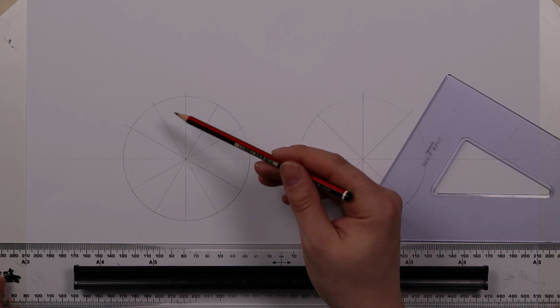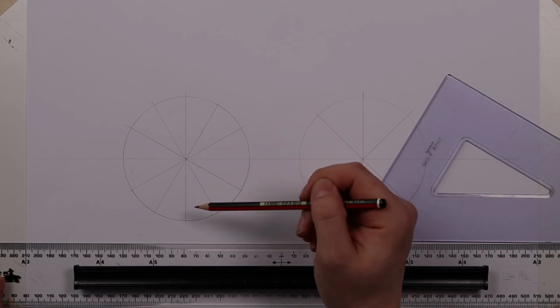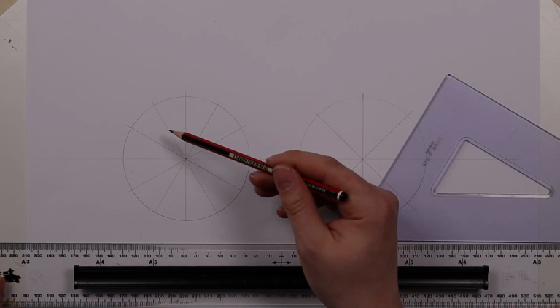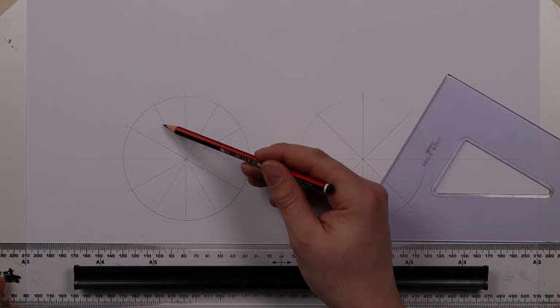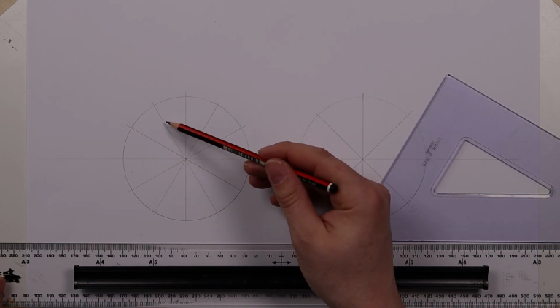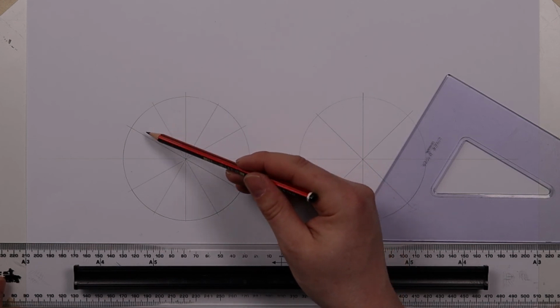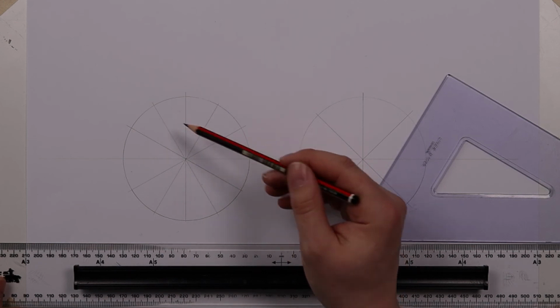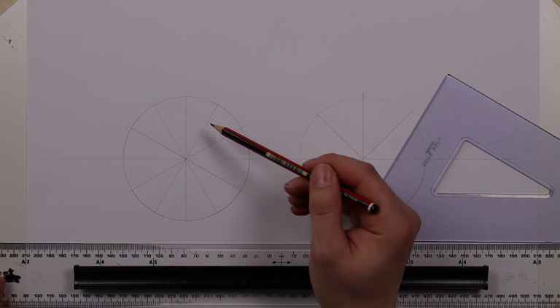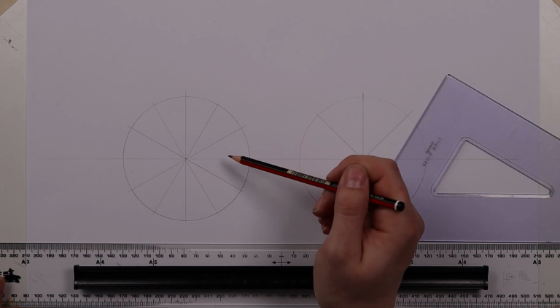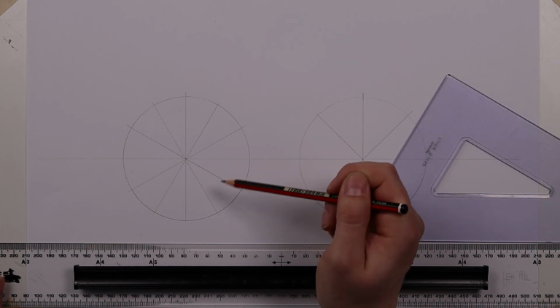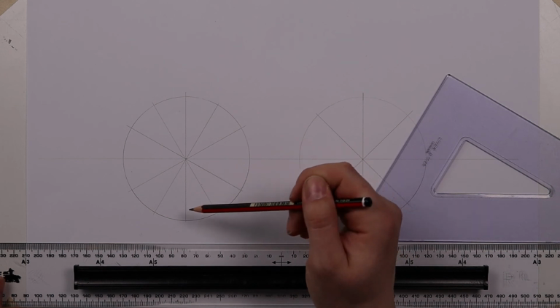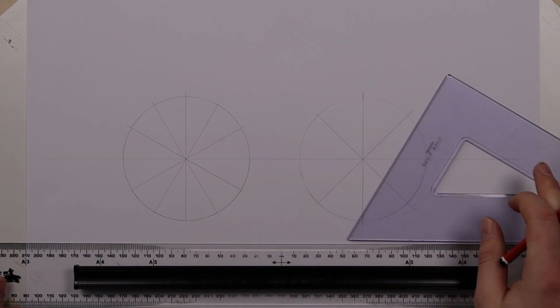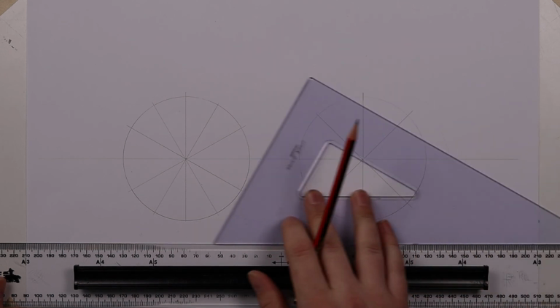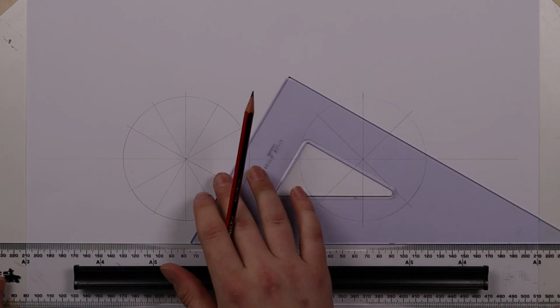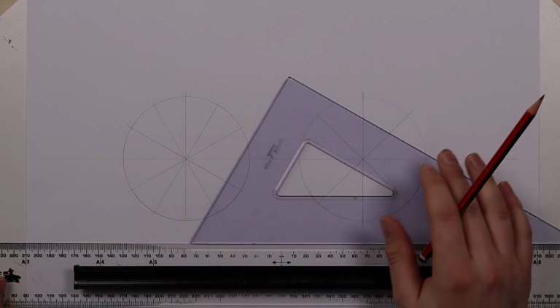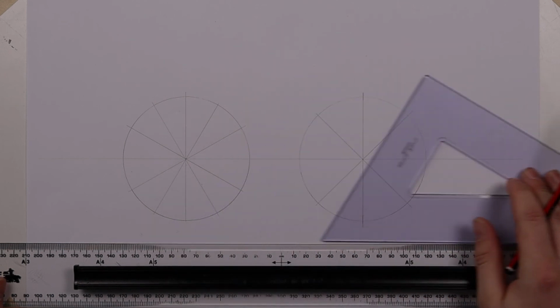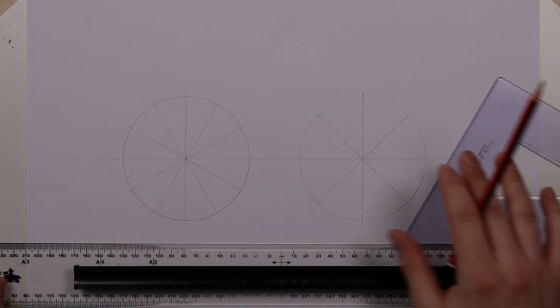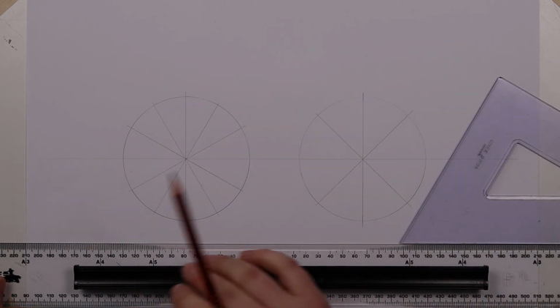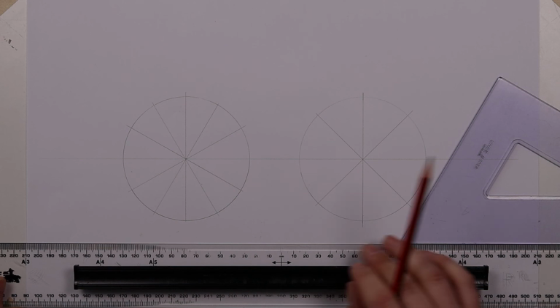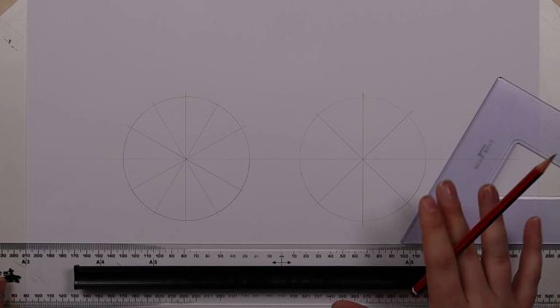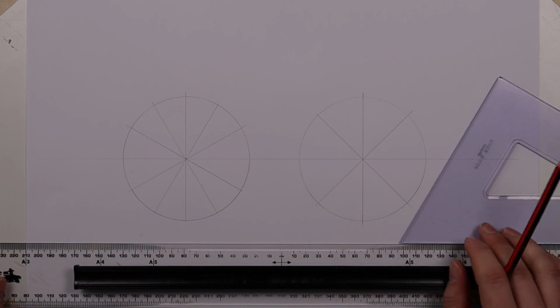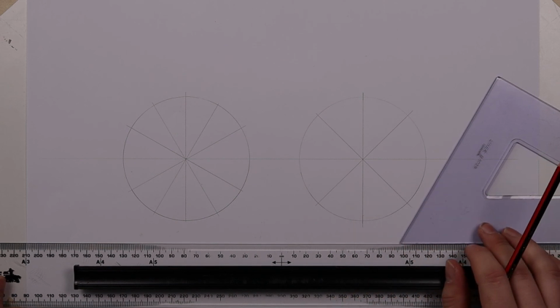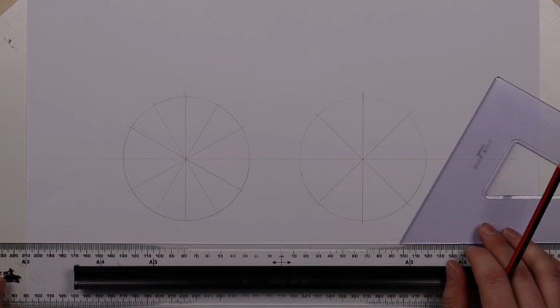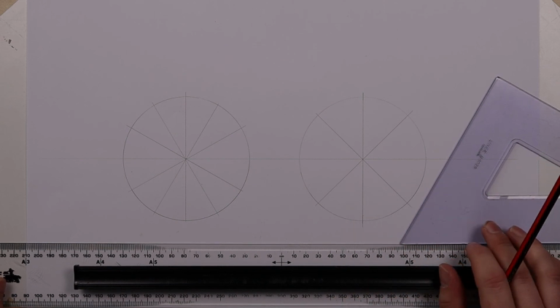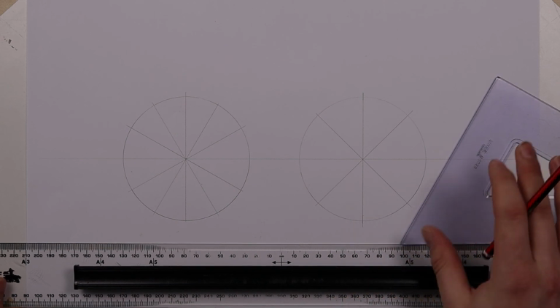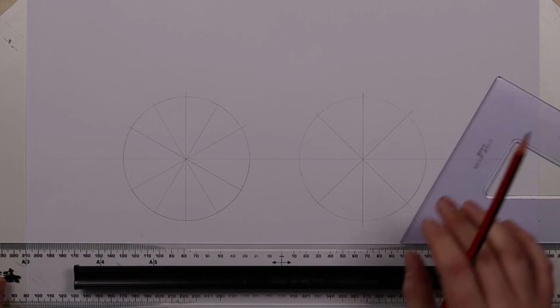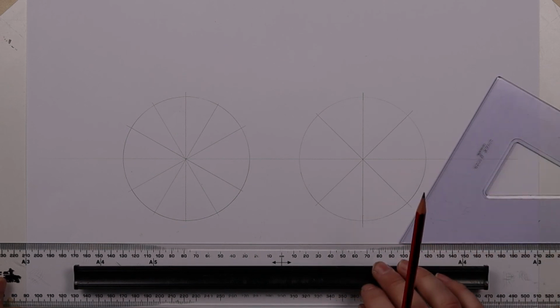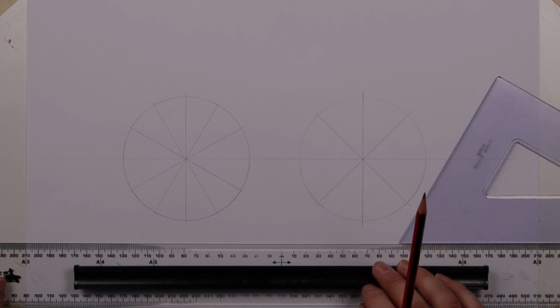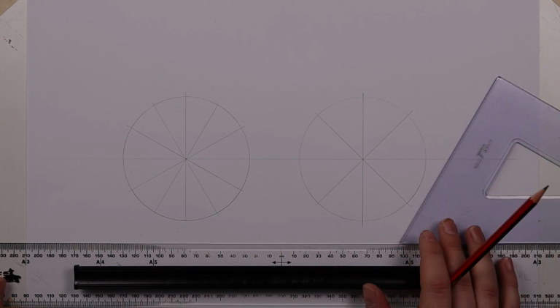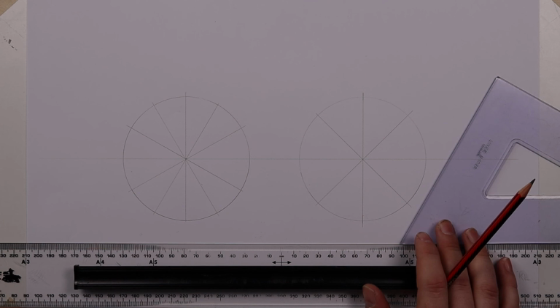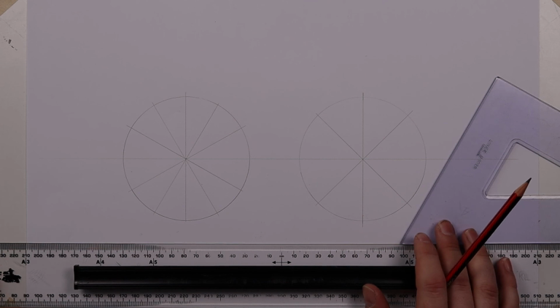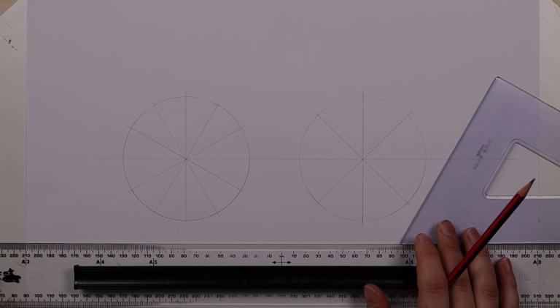From that 12 you could also argue you could split into six just as easily, just by using one side or the other. But that is the basic premise of how to split up a circle using either a 30-60 set square or a 45 degree set square.